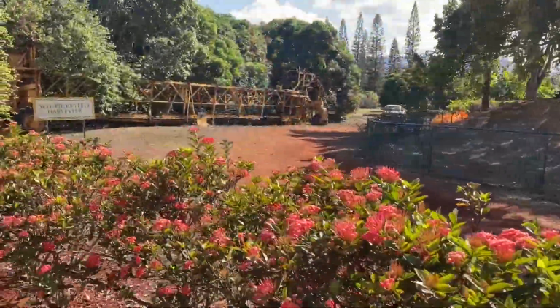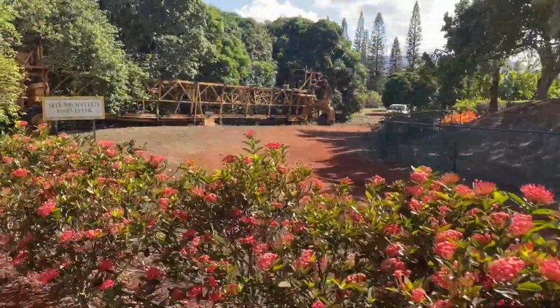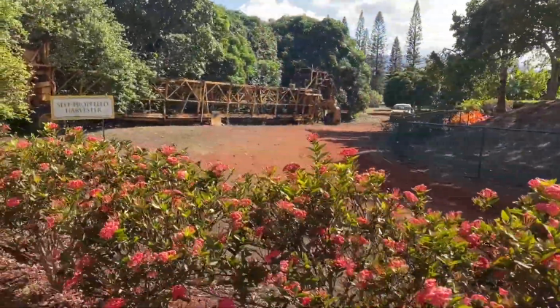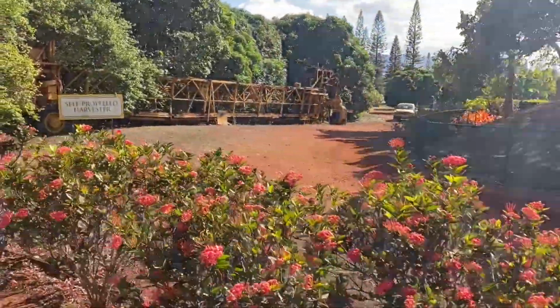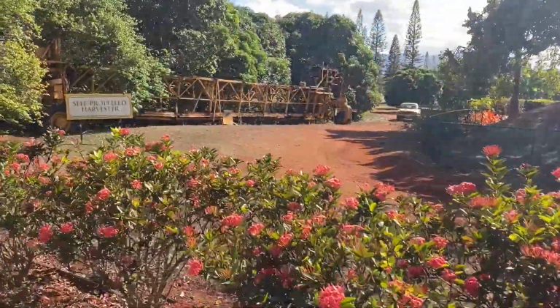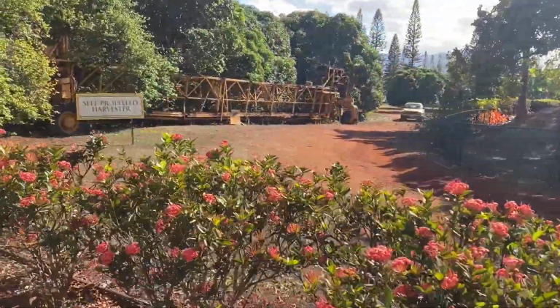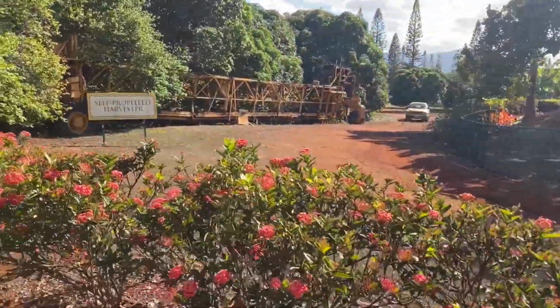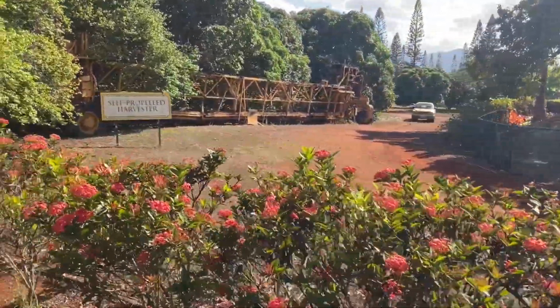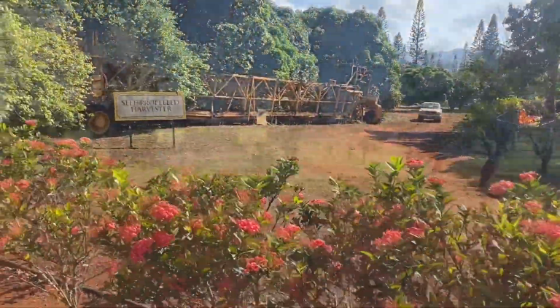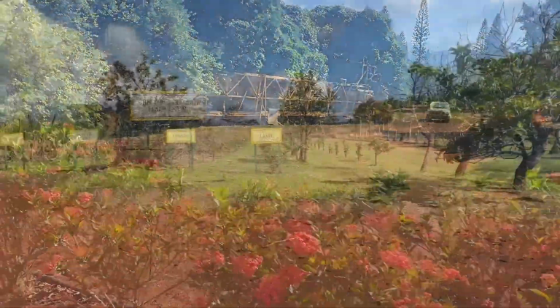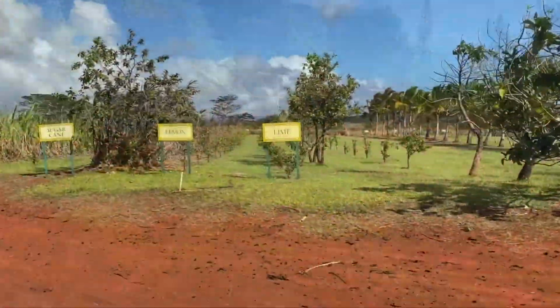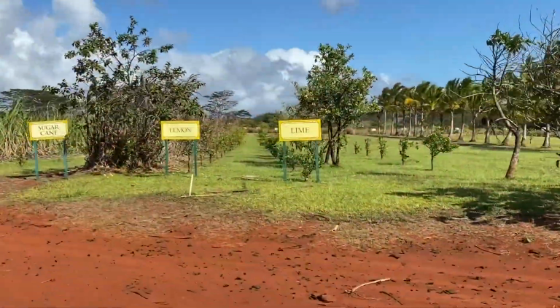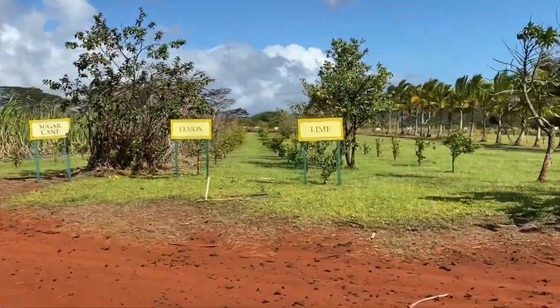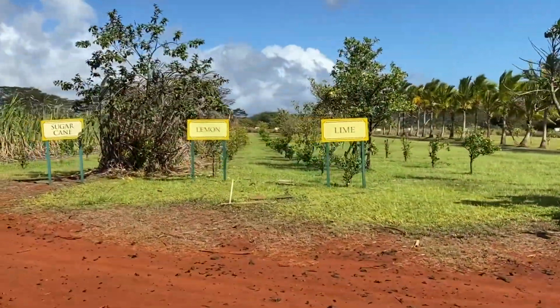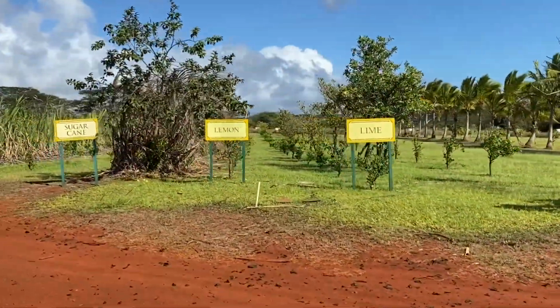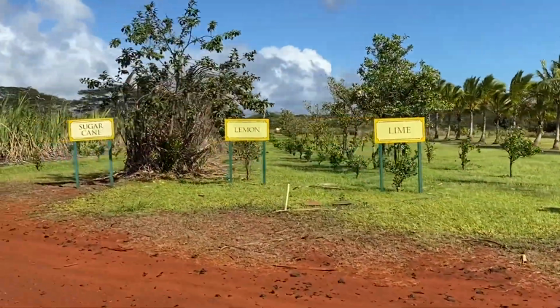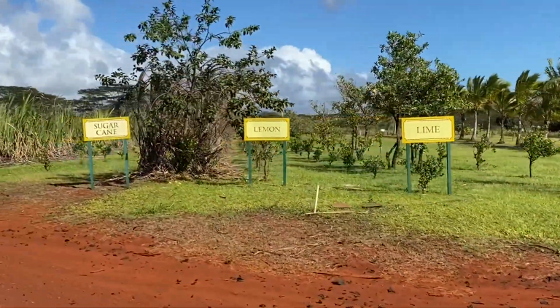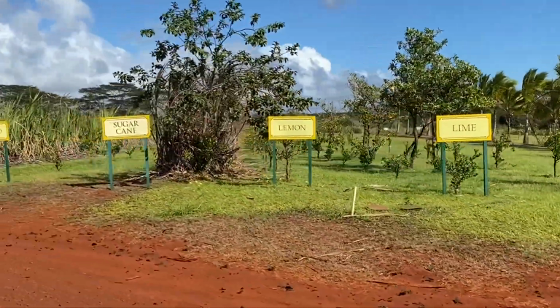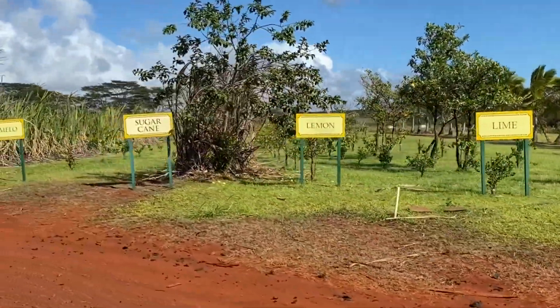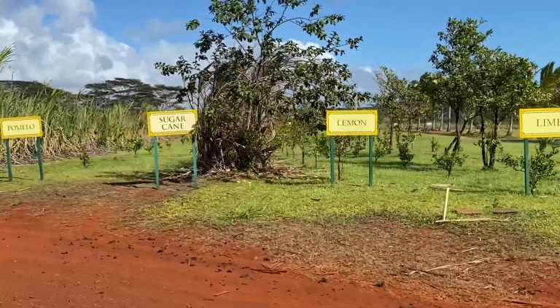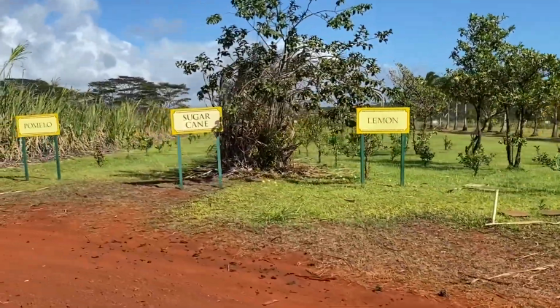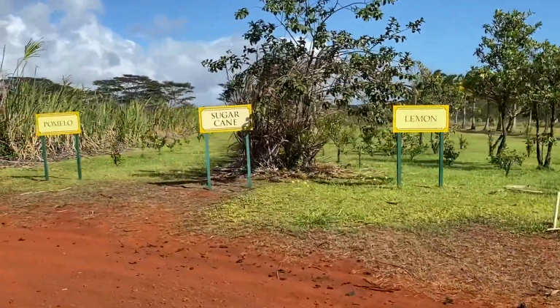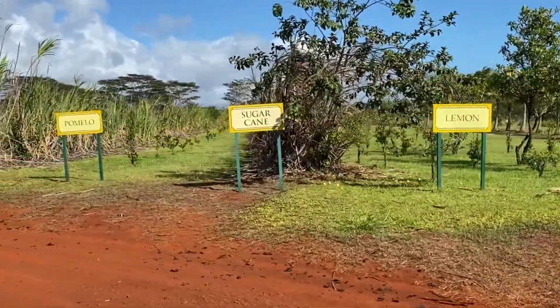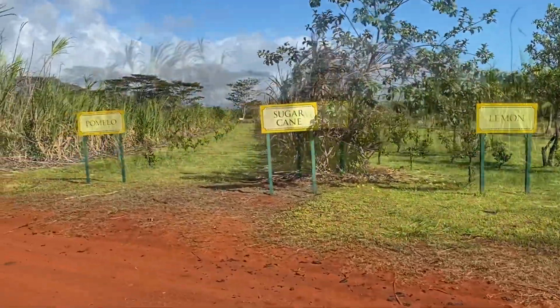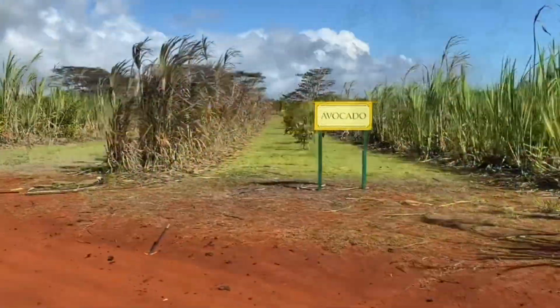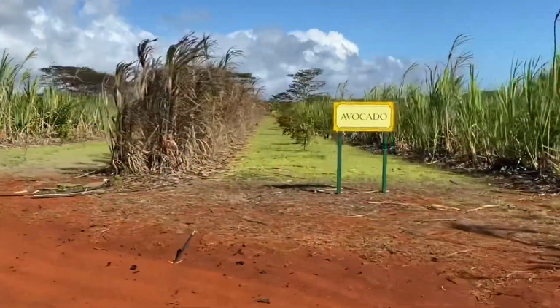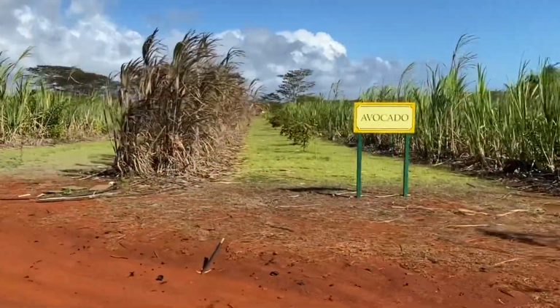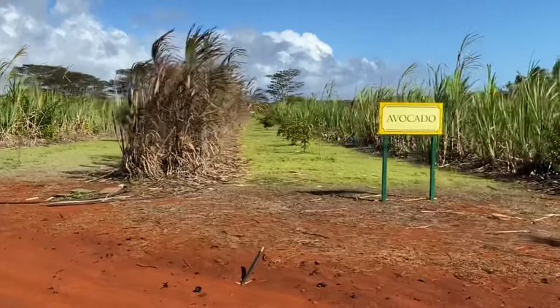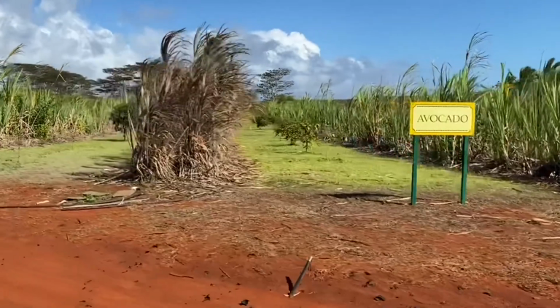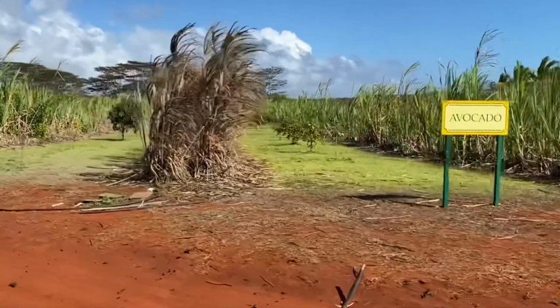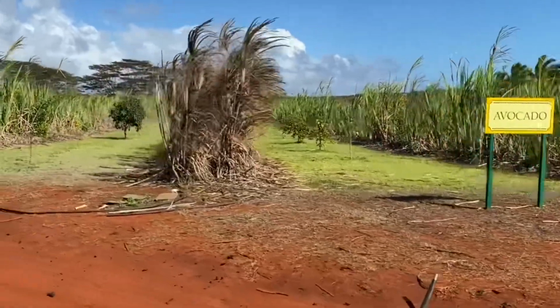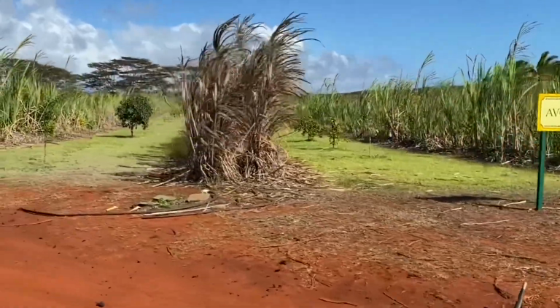The plantation grows a lot of things for the Dole family — from lime, lemon, sugar cane, and many others. And one of my favorites, the avocado.